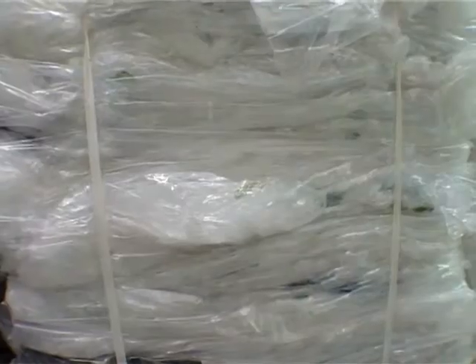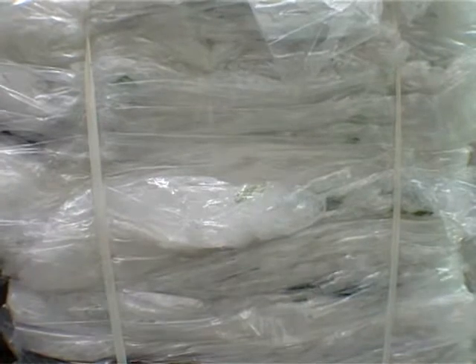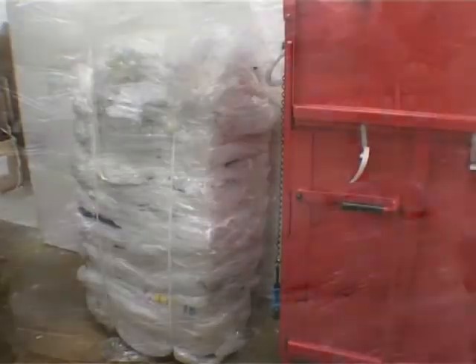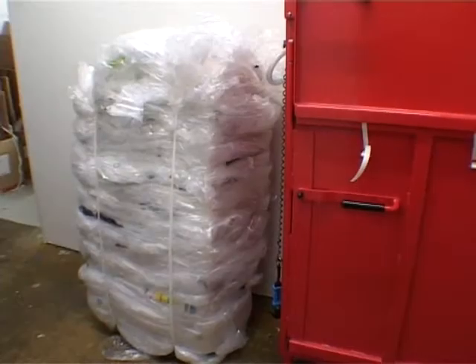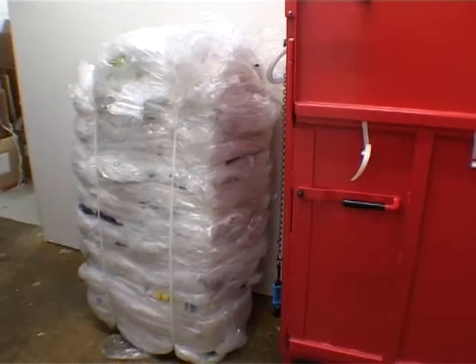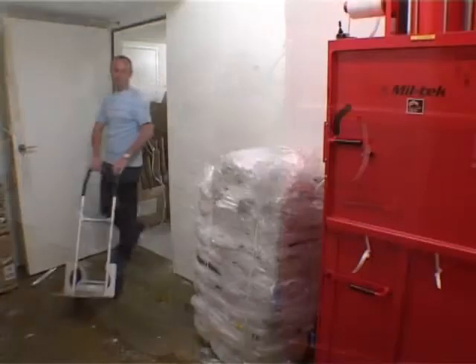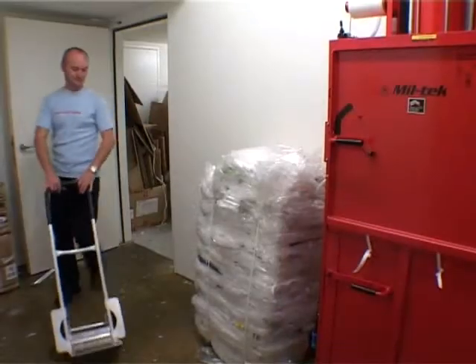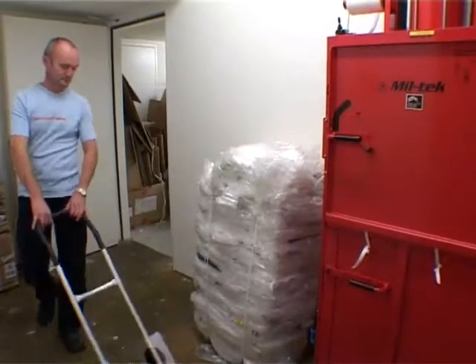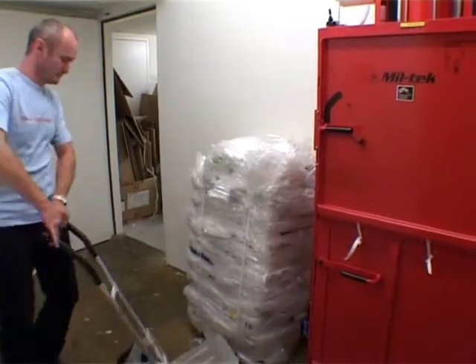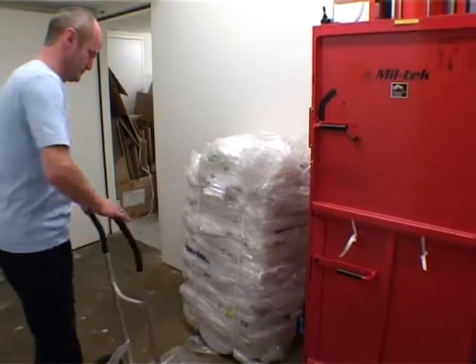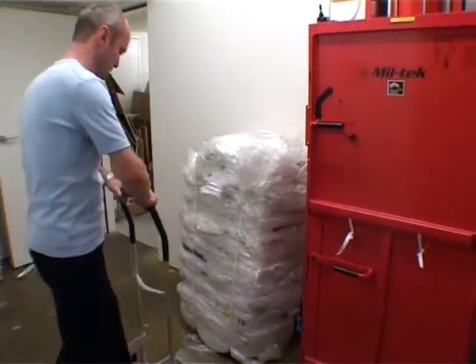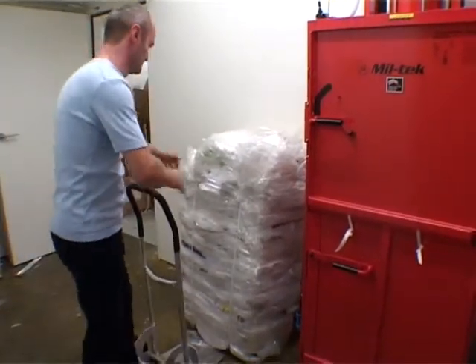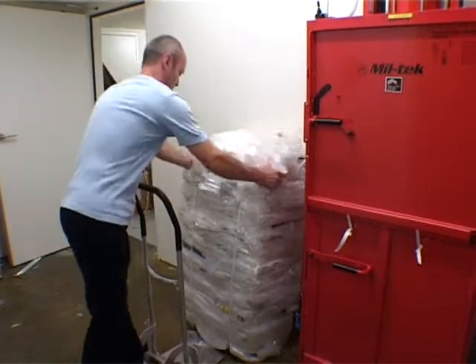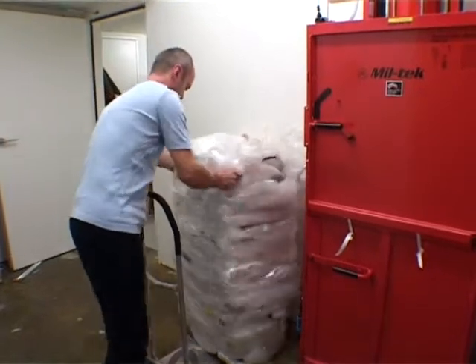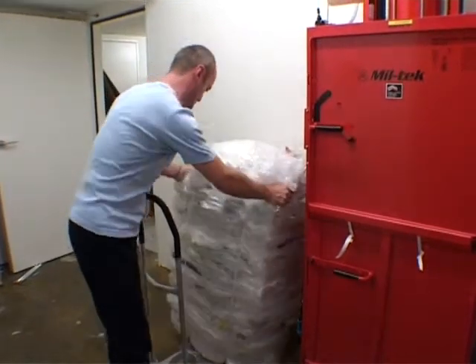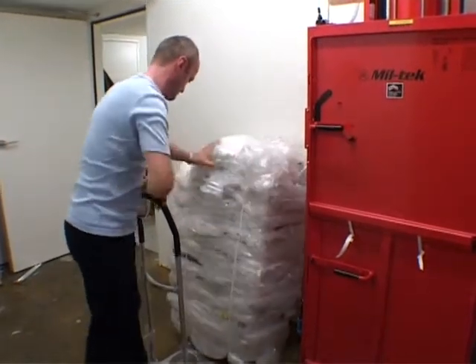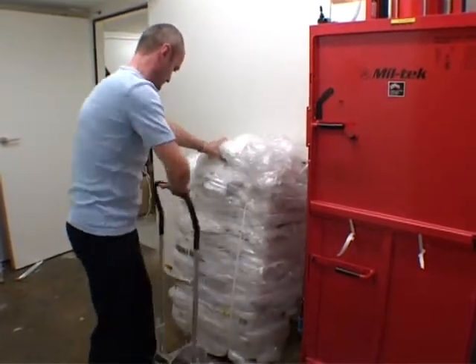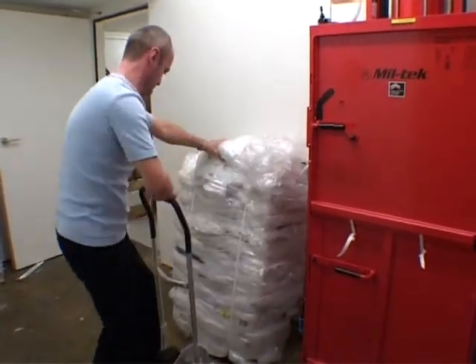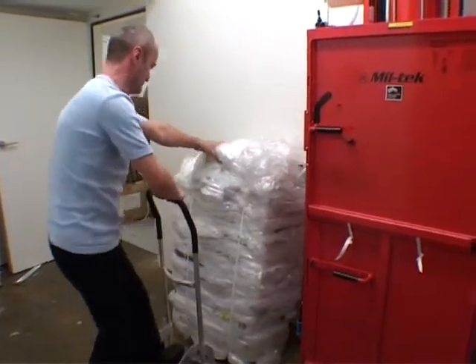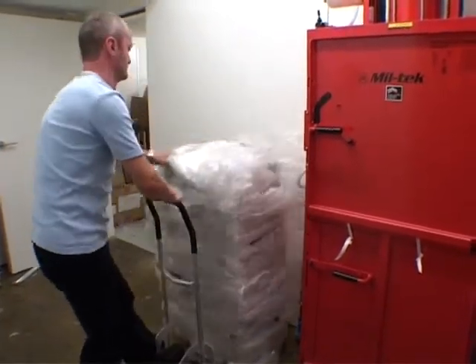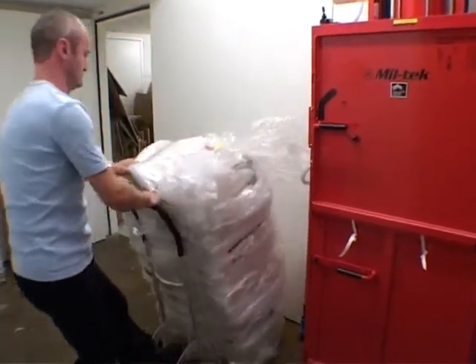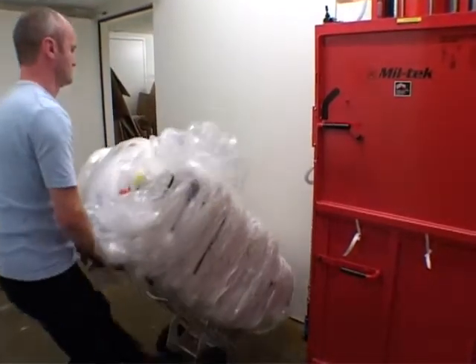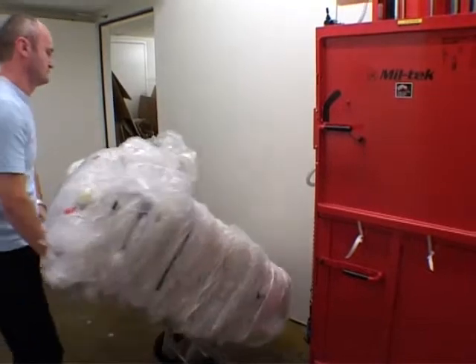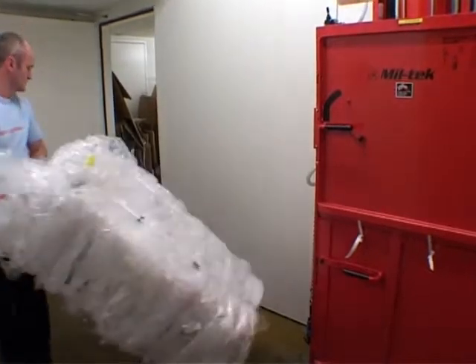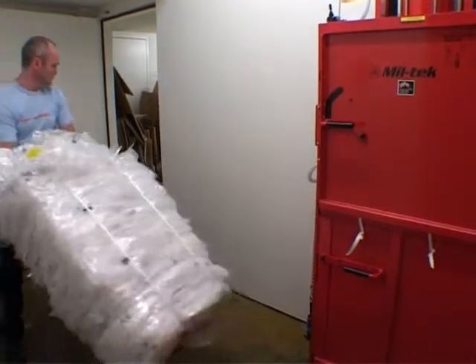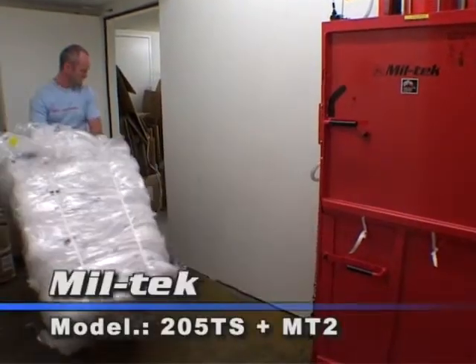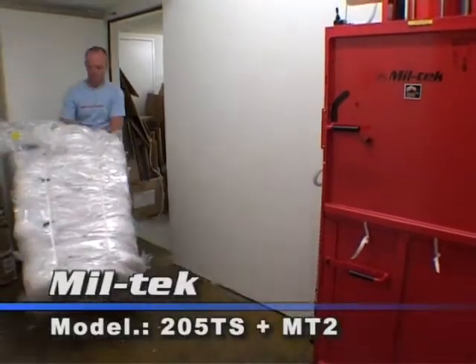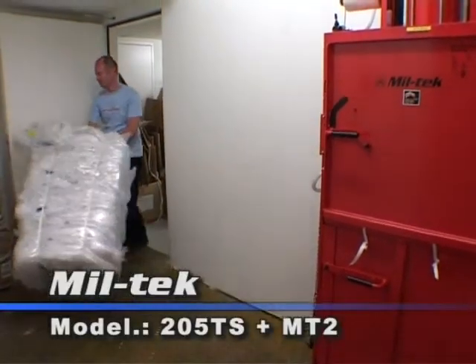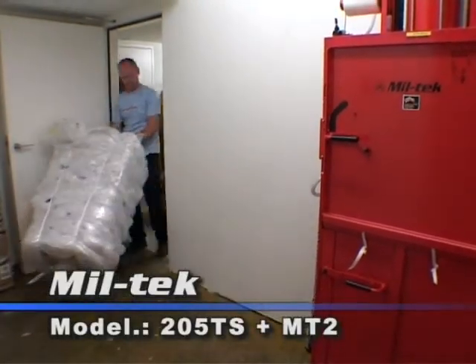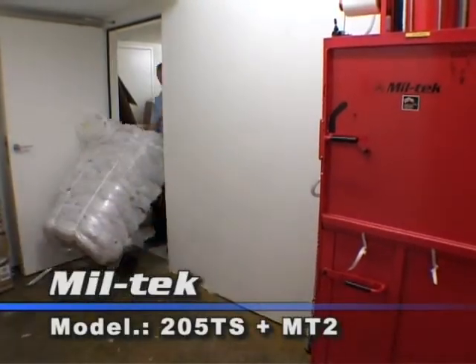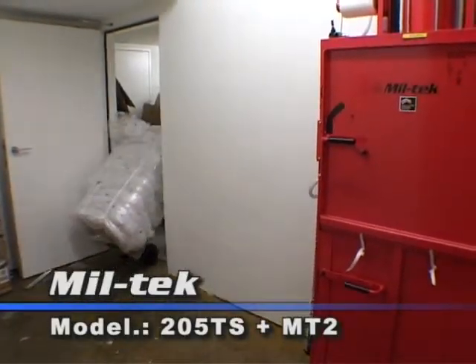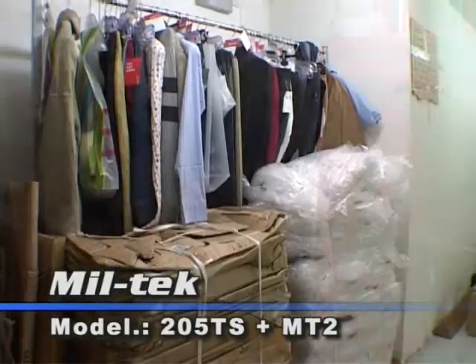Now they bale both plastic and cardboard with the same machine. There are less labour costs, it's meant a cleaner working area, and they've saved on floor space. It's also hoped to install Miltec machines in Esprit's other outlets in Belgium.